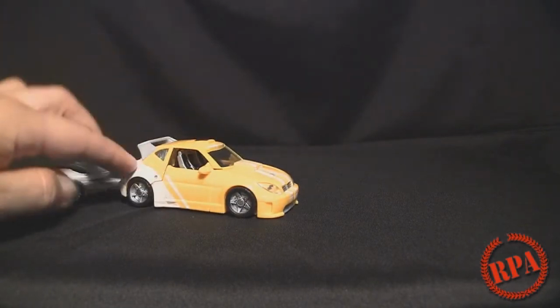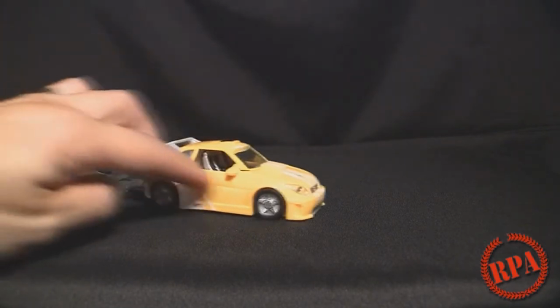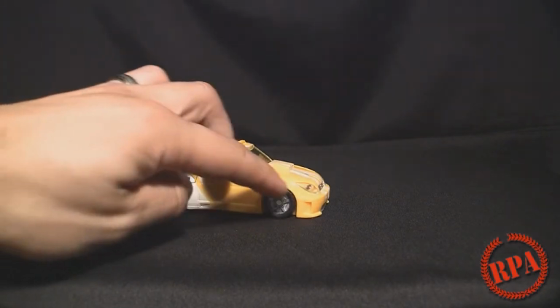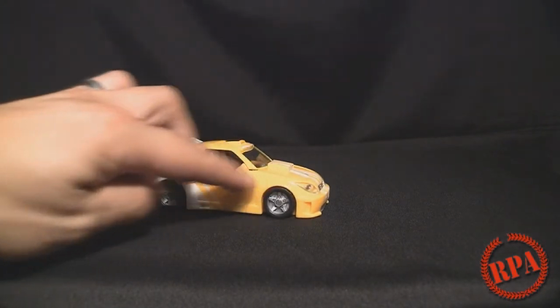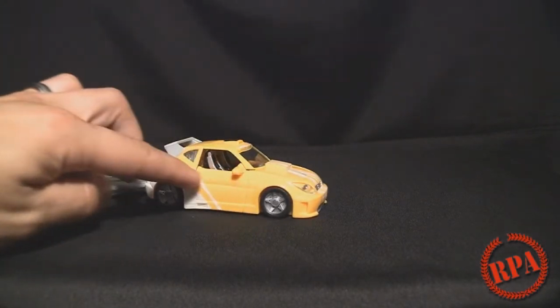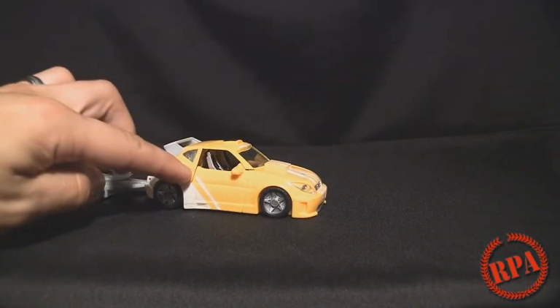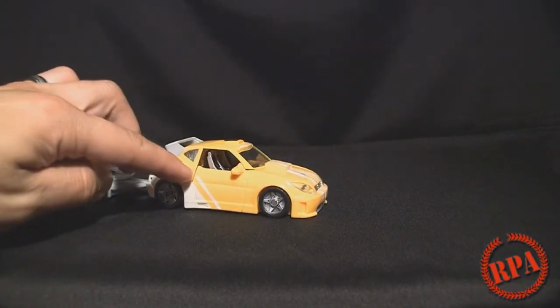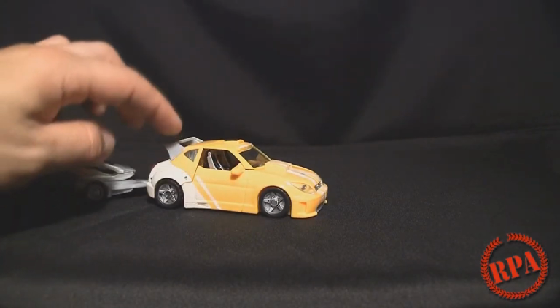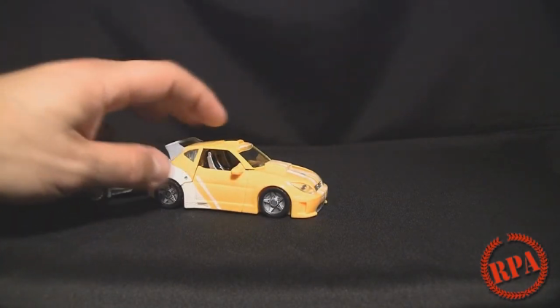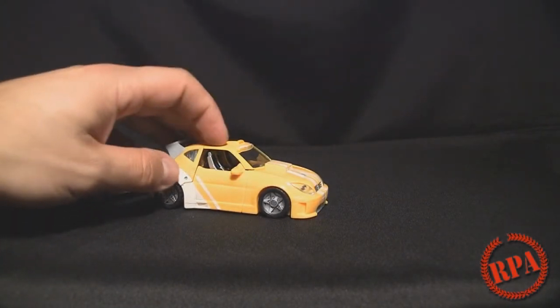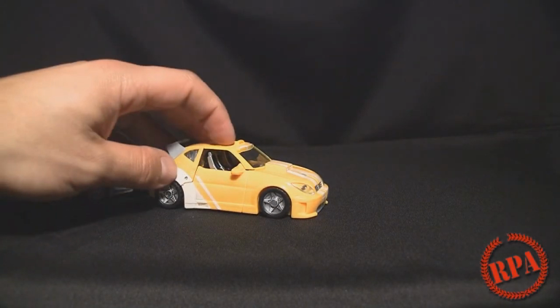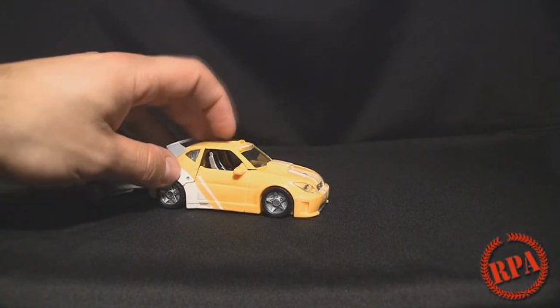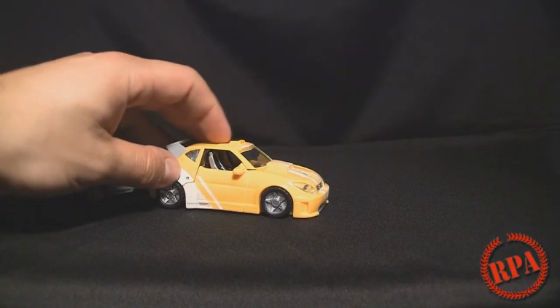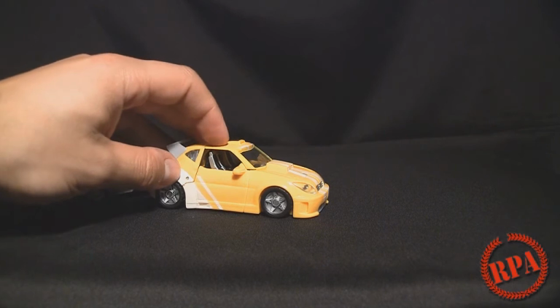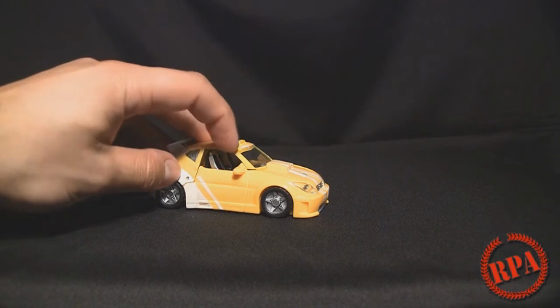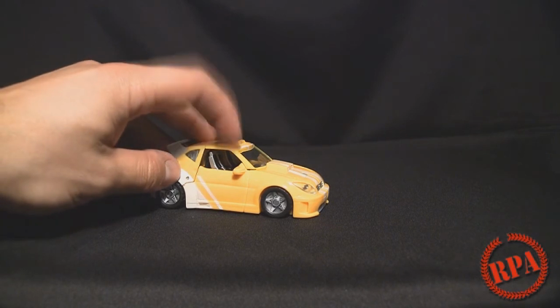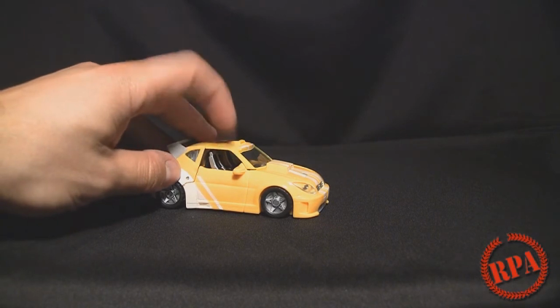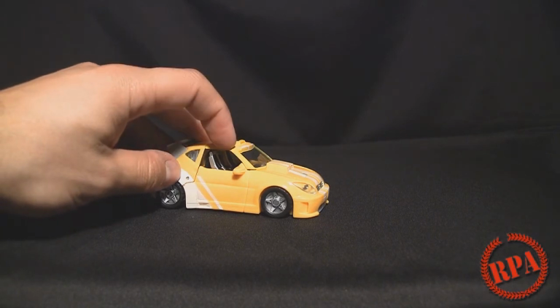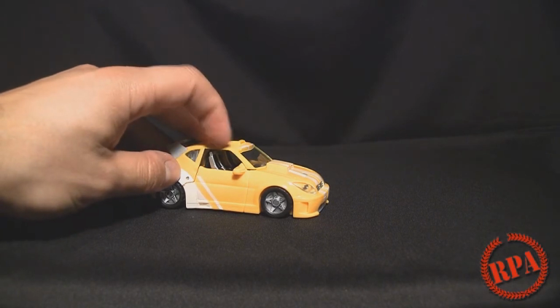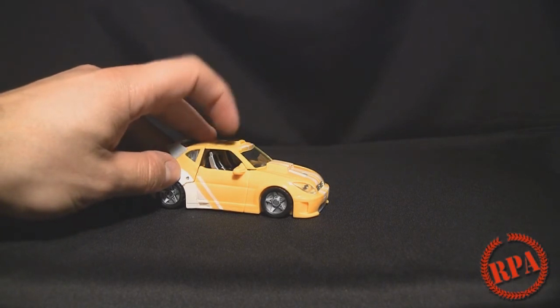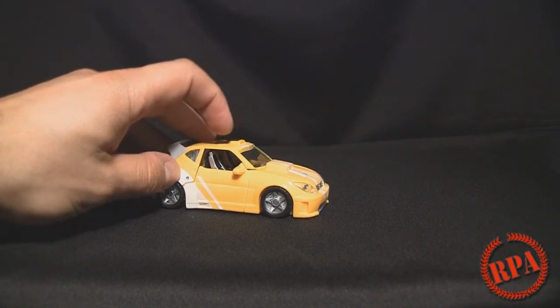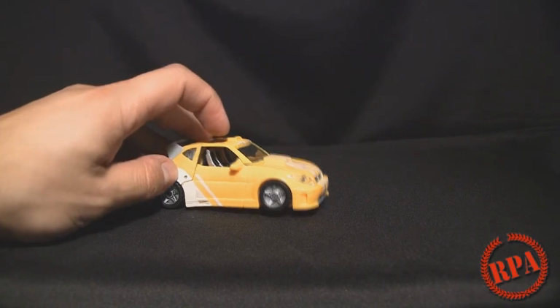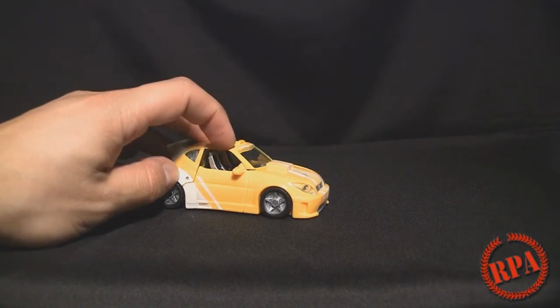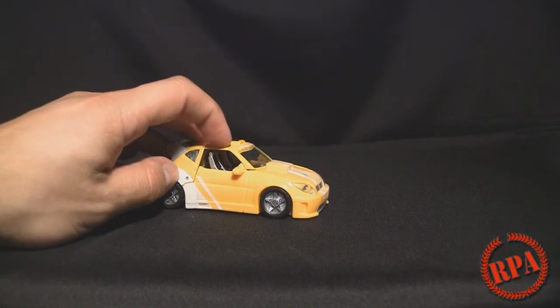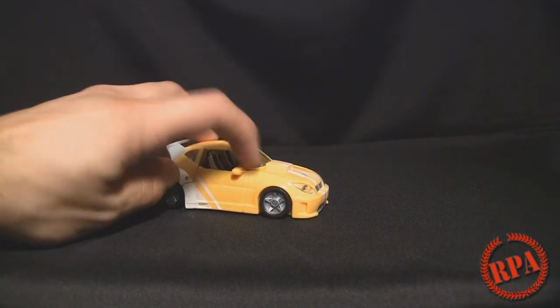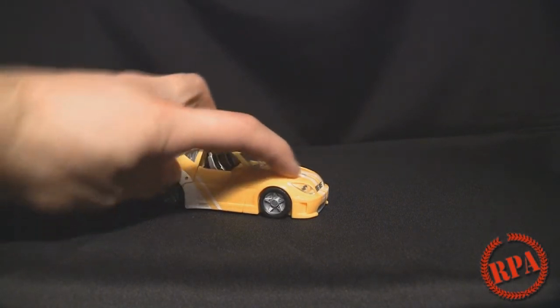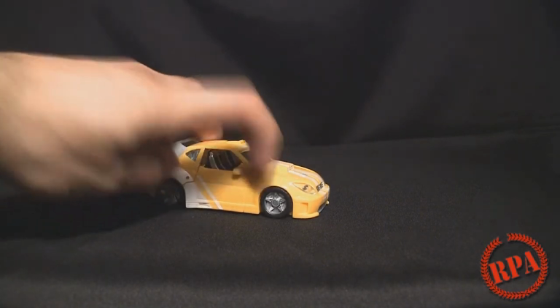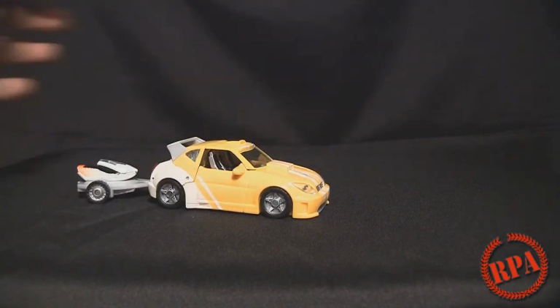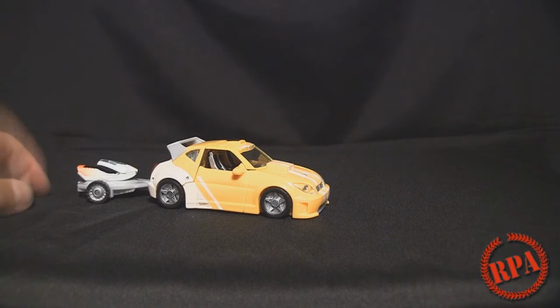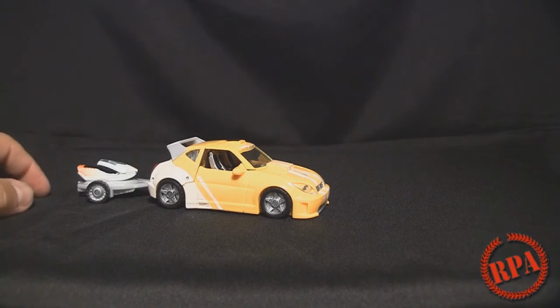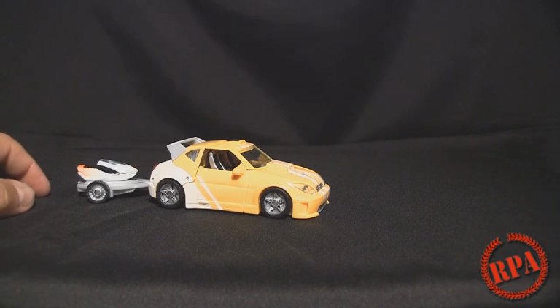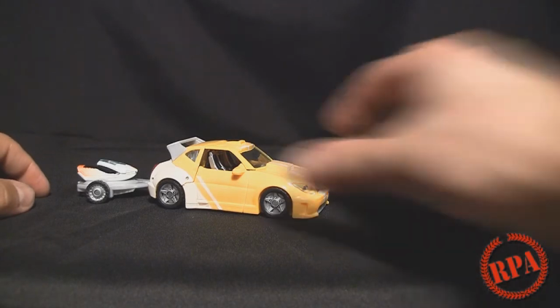I do like the fact that they use clear plastic for the headlights and the windshield. The body is molded in yellow plastic. The top here is actually clear with yellow painted plastic to match the rest of the car.